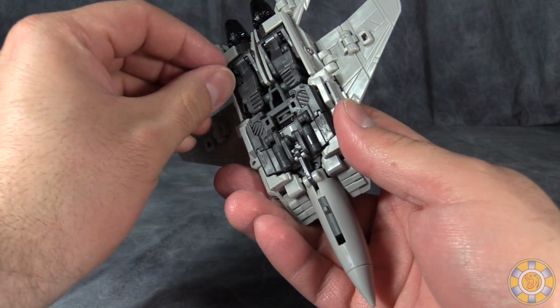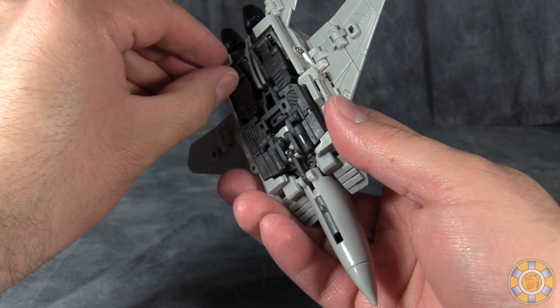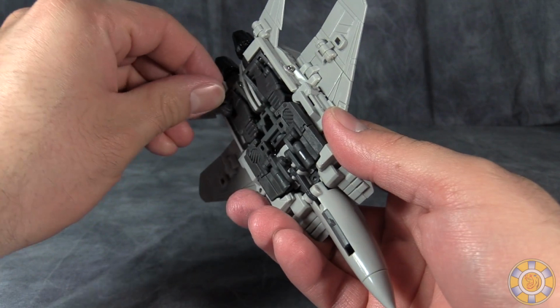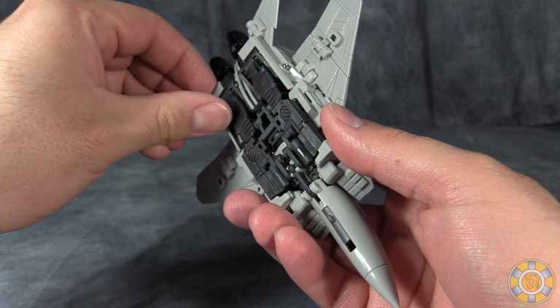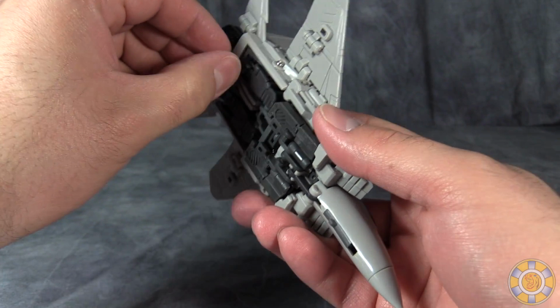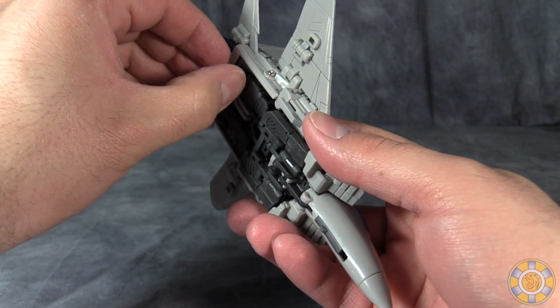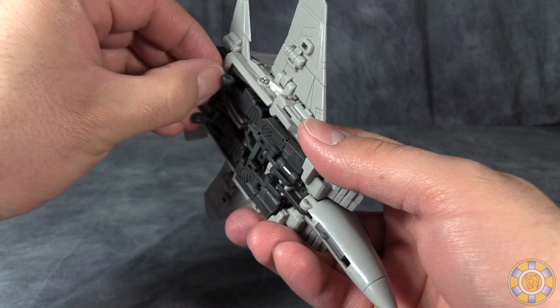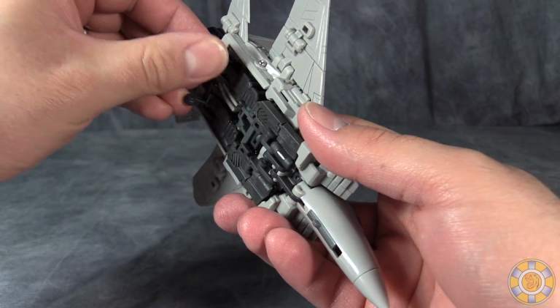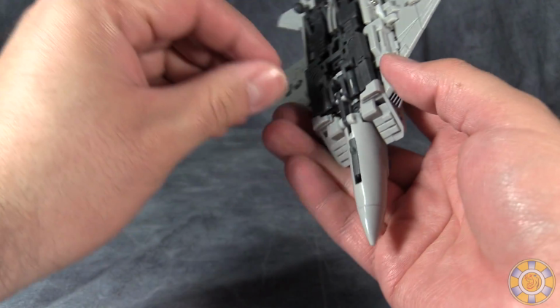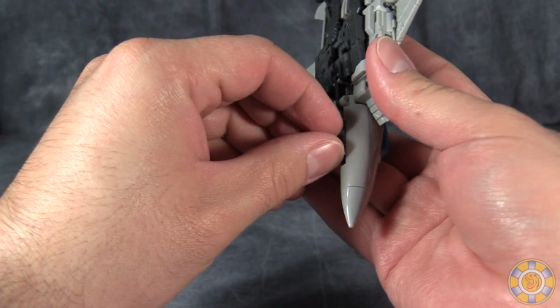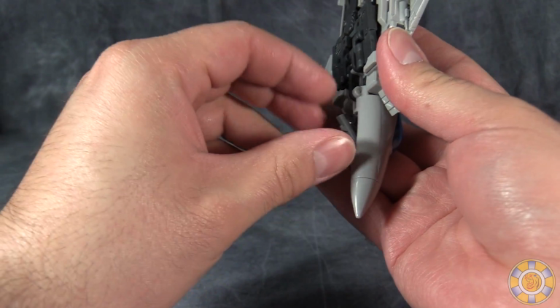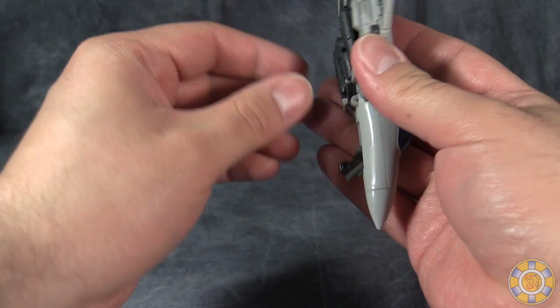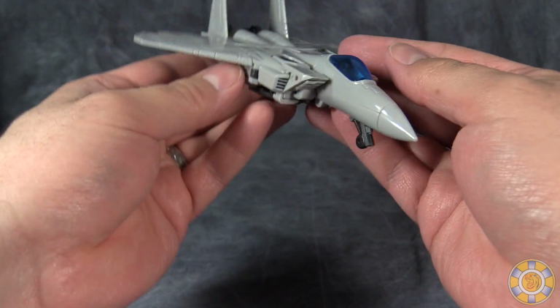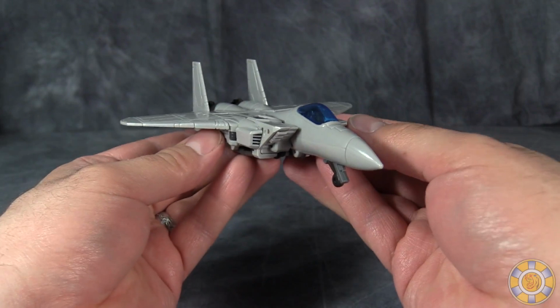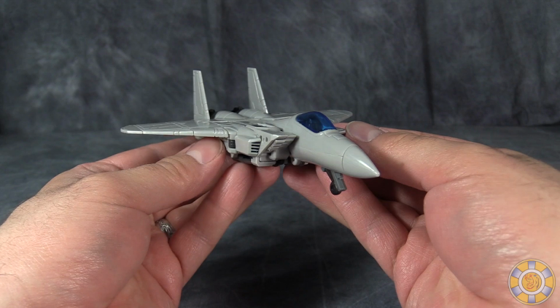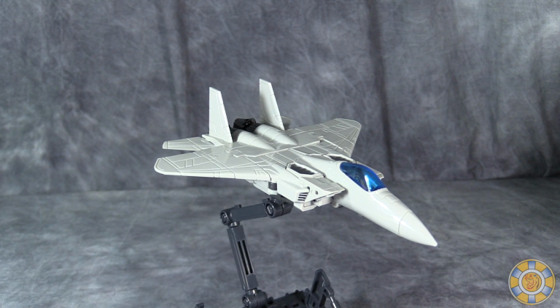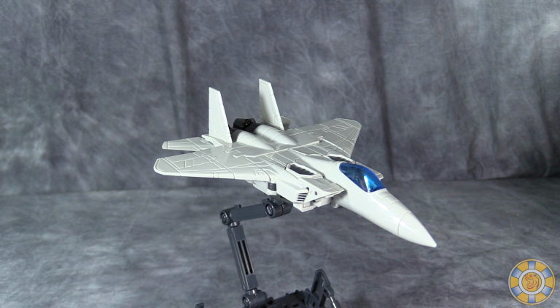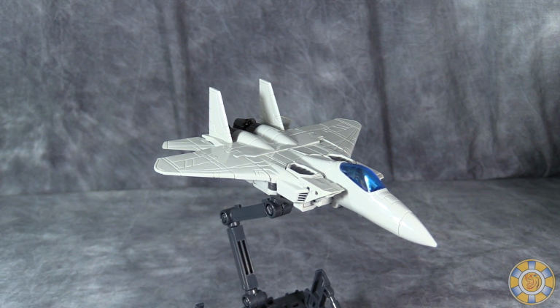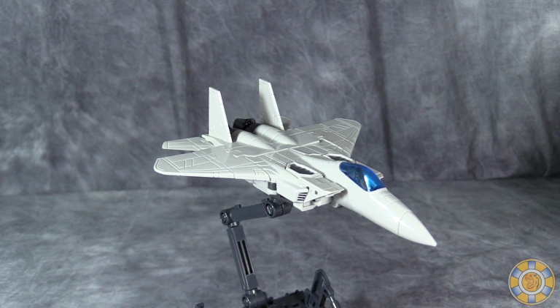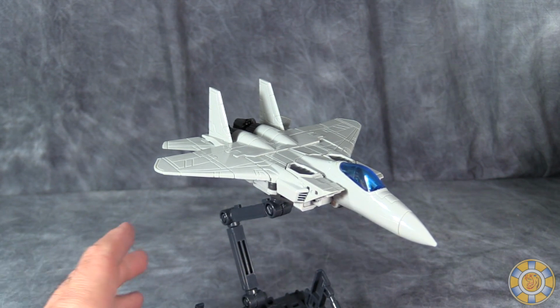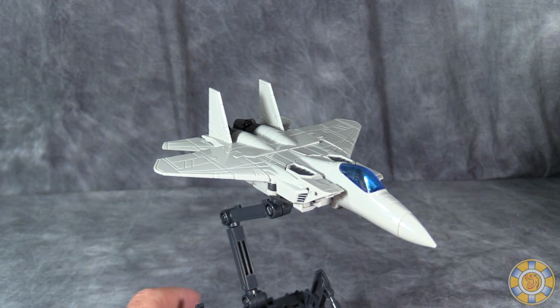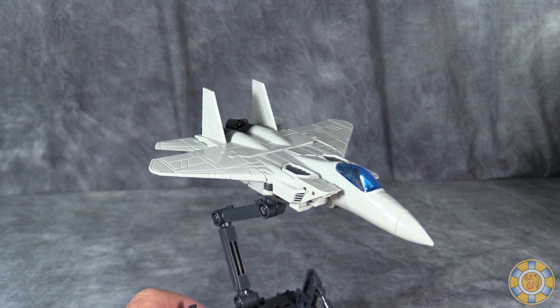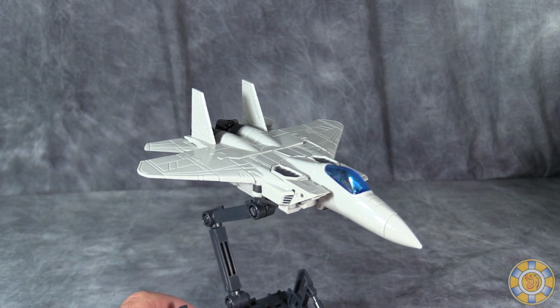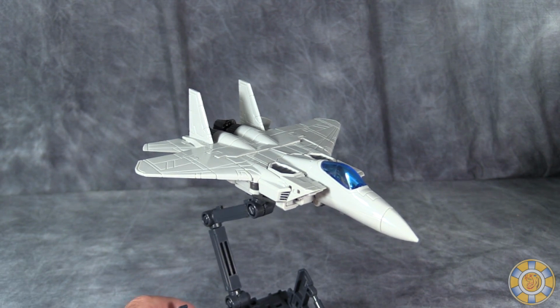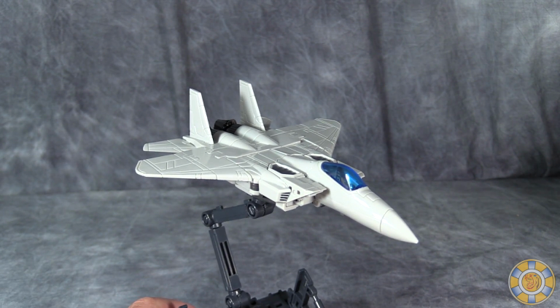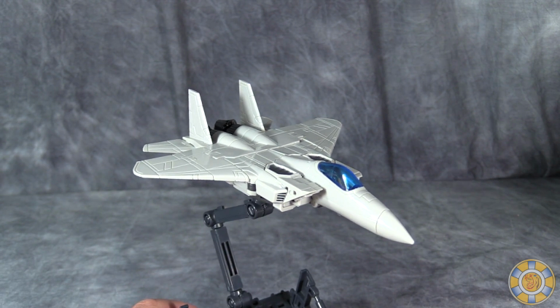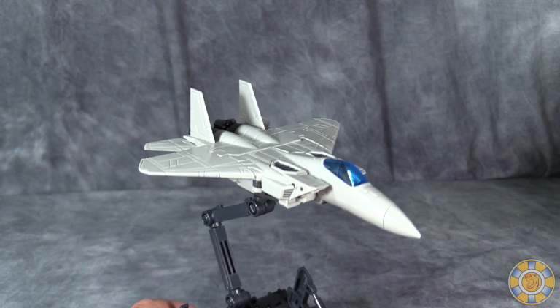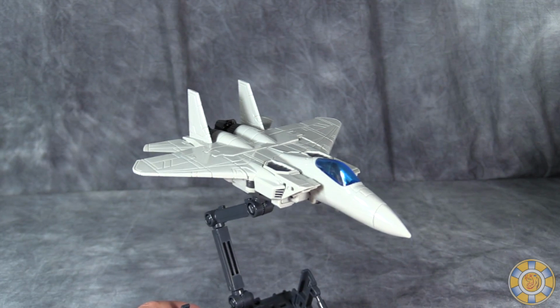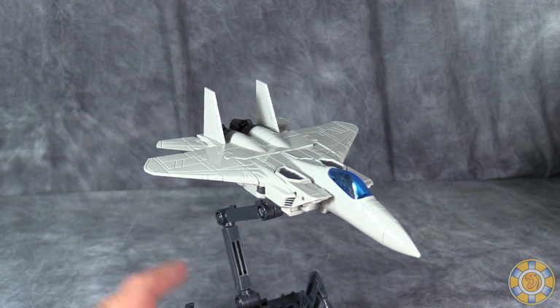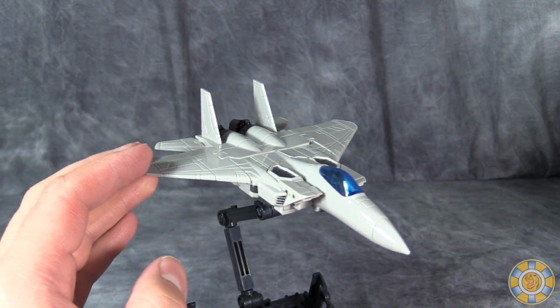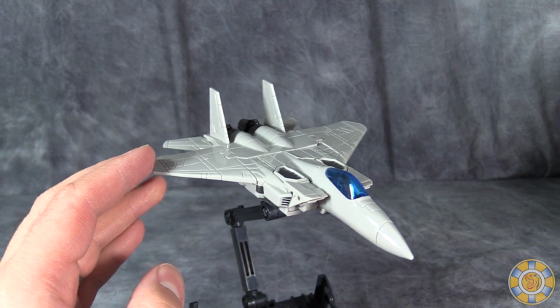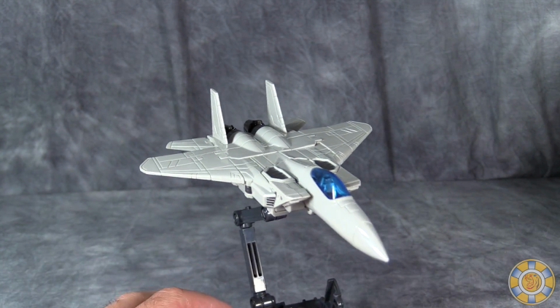Except for folding out the landing gear. Even though the transformation is a little bit complicated, I can't argue with the awesomeness that we end up with — other than the shaking.